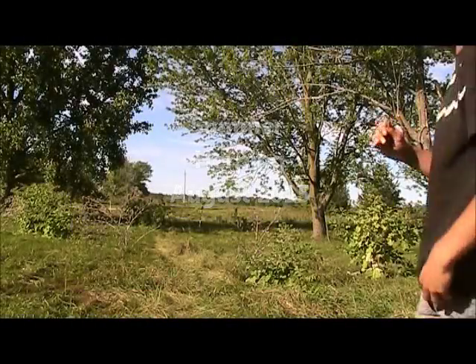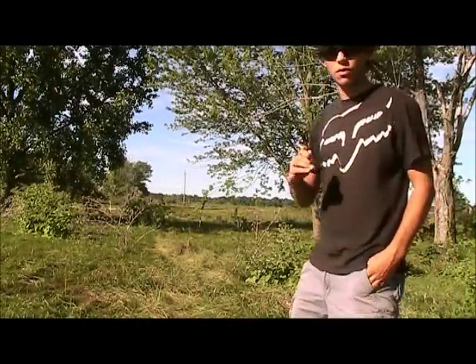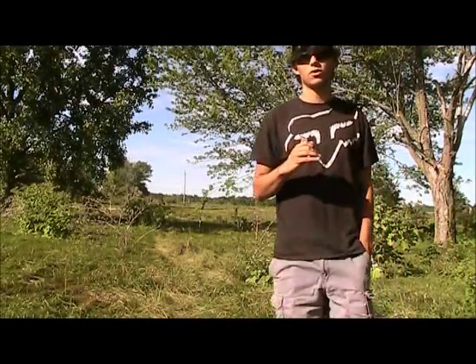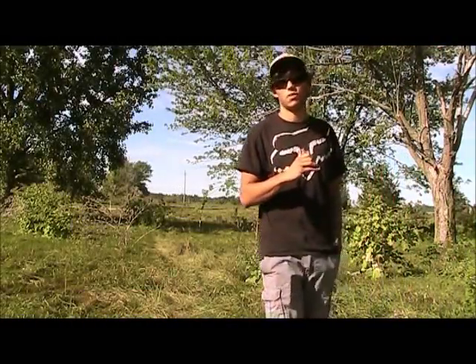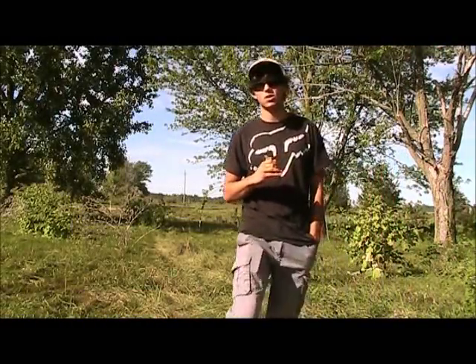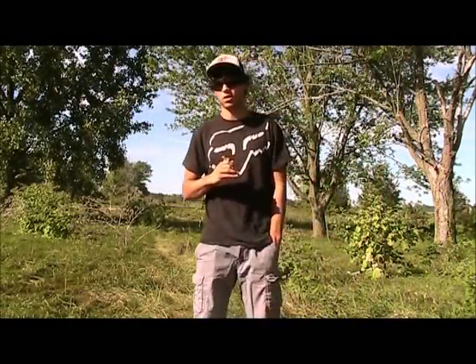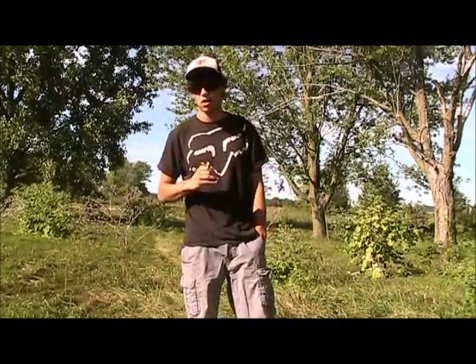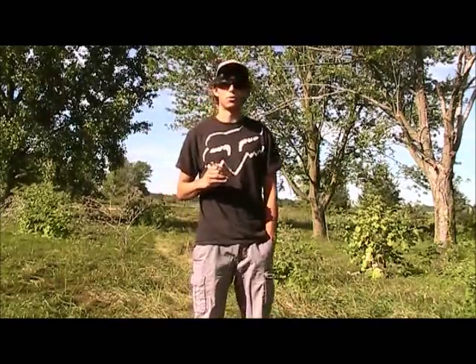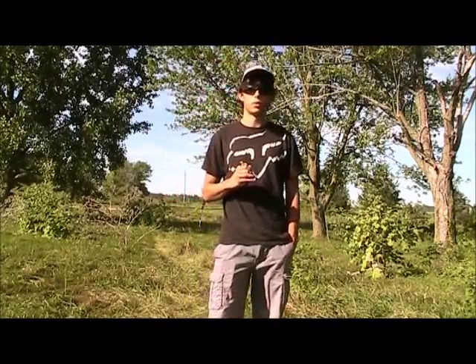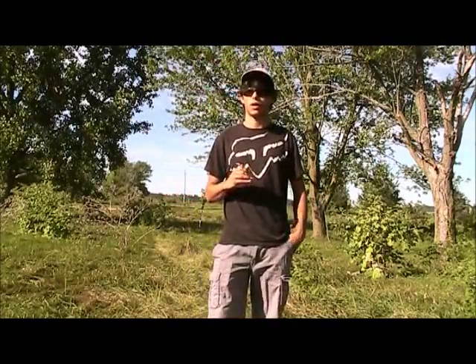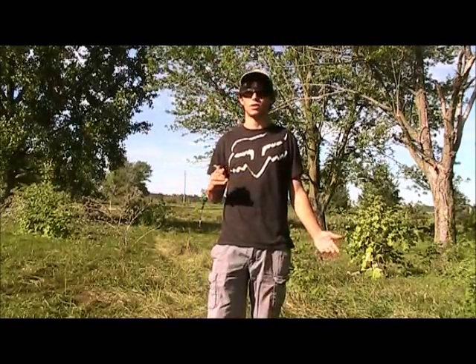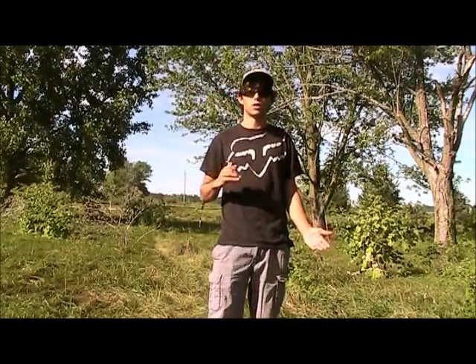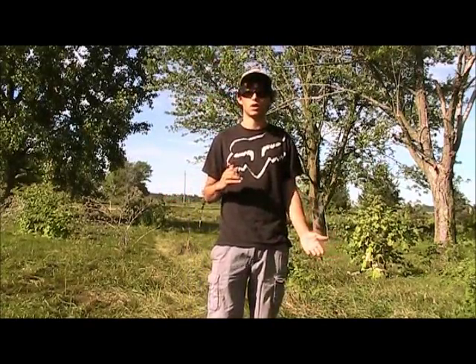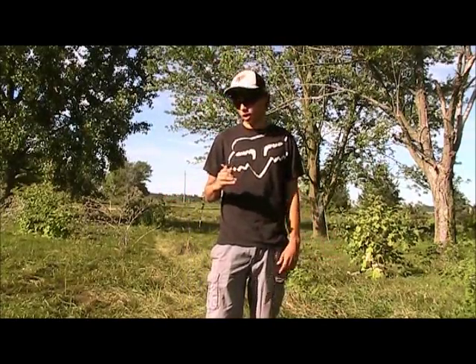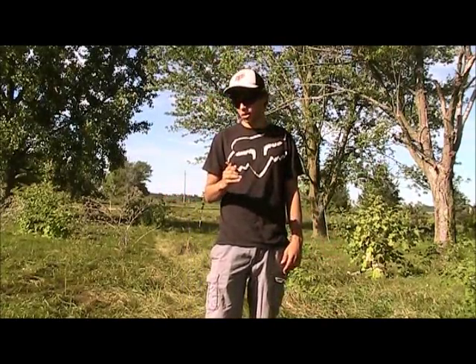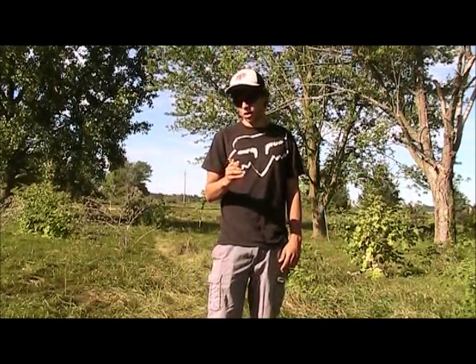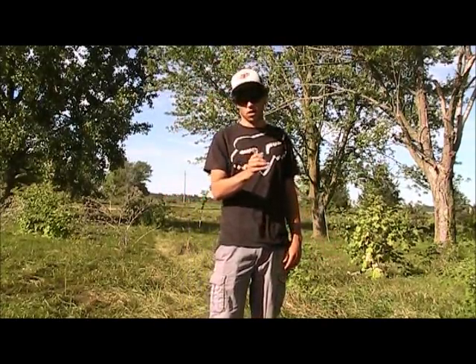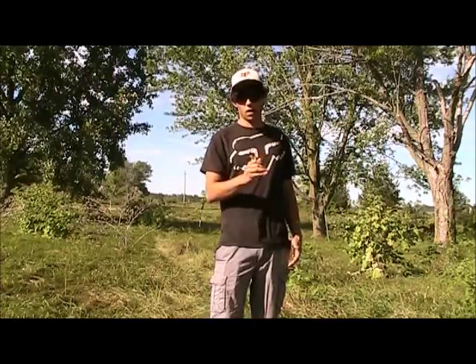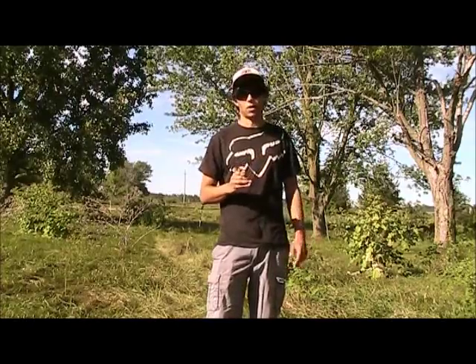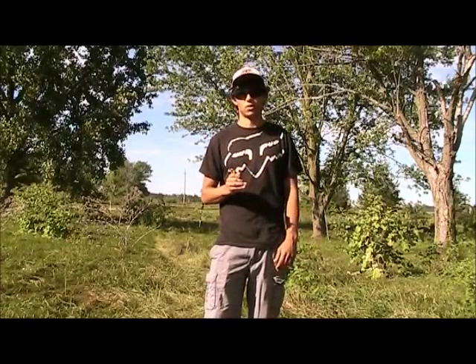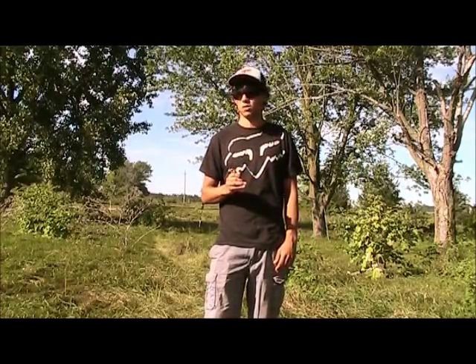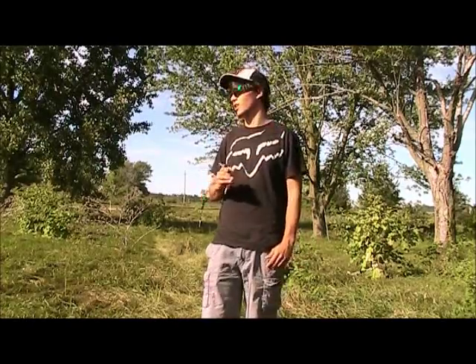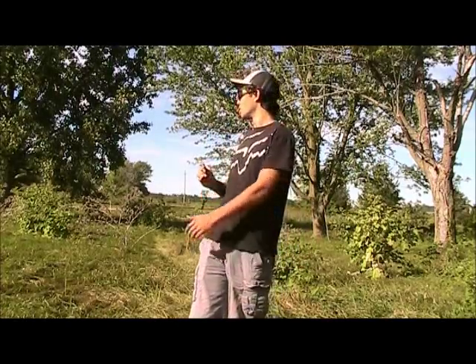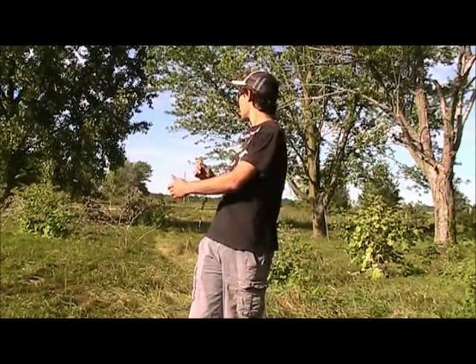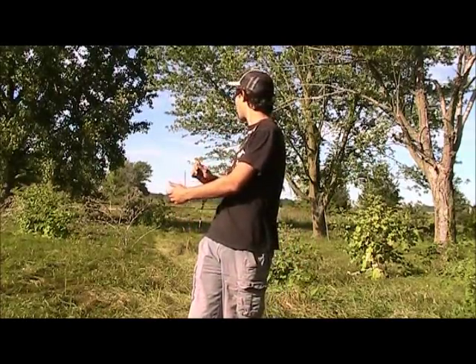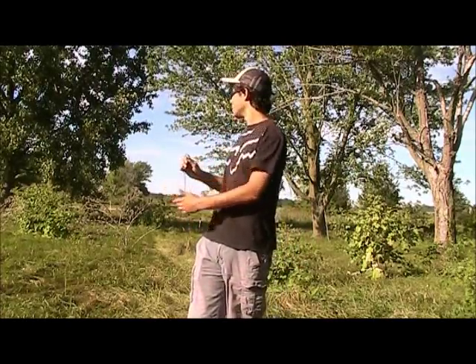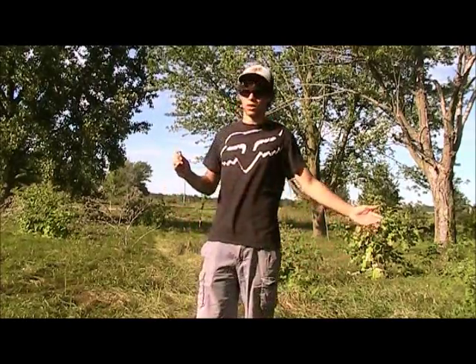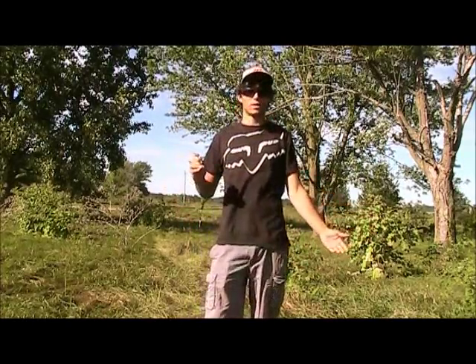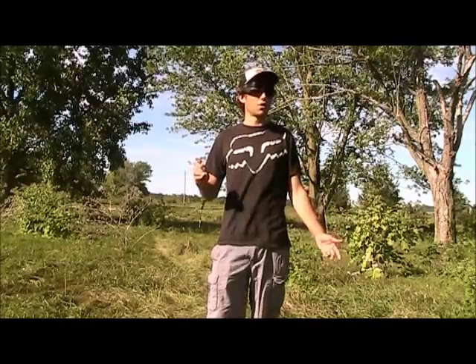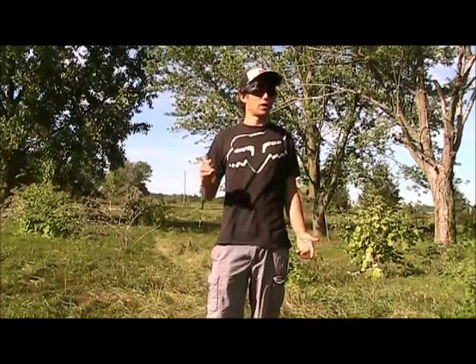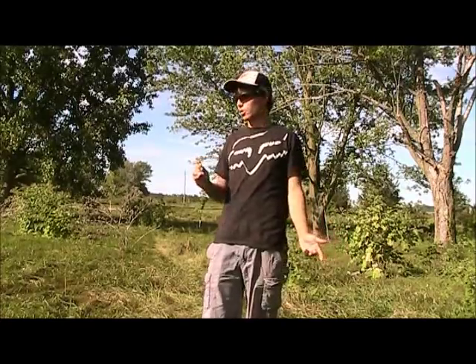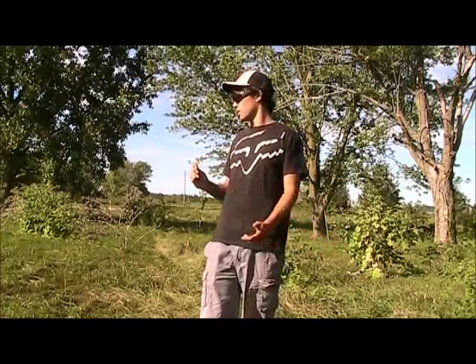Hello amphibian lovers, it's Amphibian Boss here and today I'm going to be doing a little bit of herping at Taquani Nature Center in Ontario. I love coming here — it's a great place to be and right now I'm in this grassland area where they plant some trees.